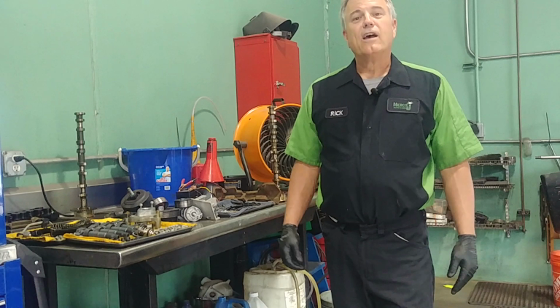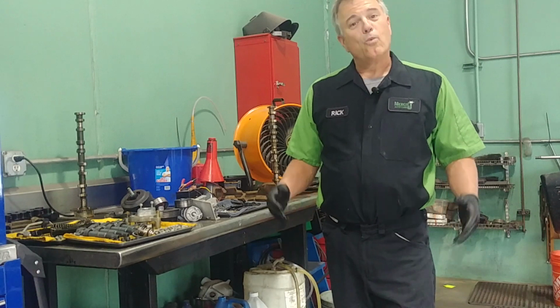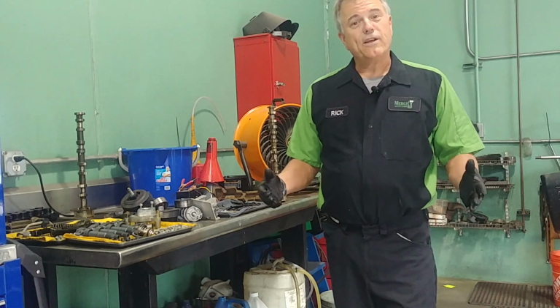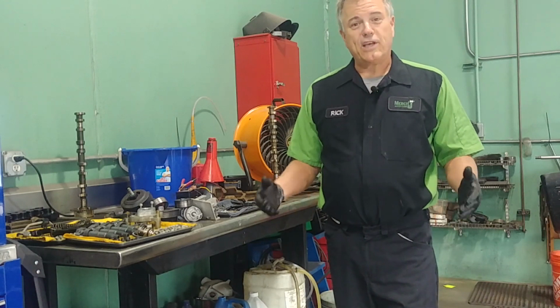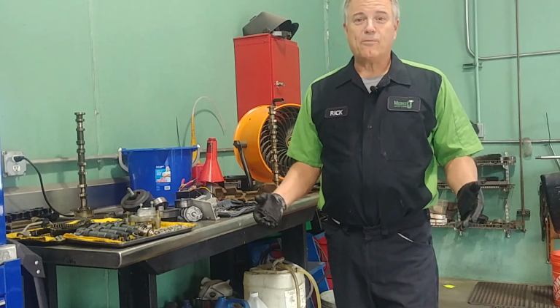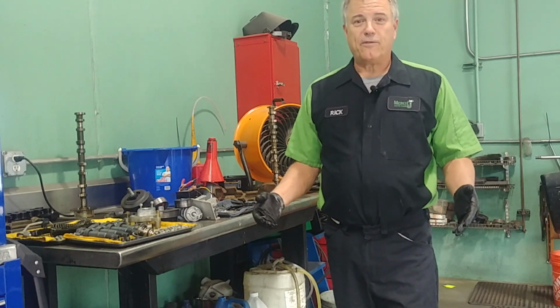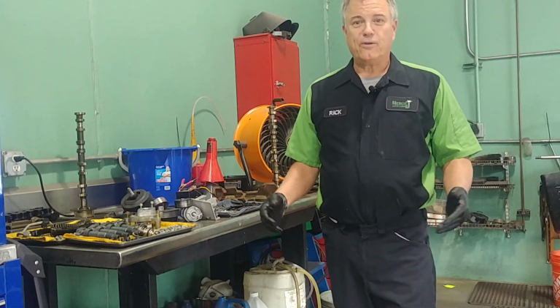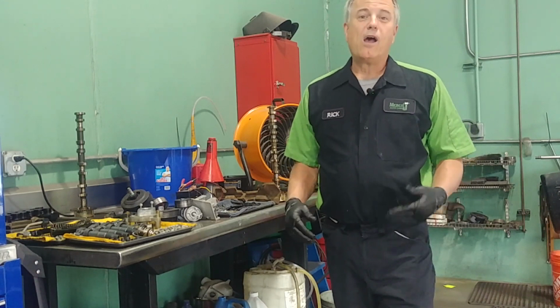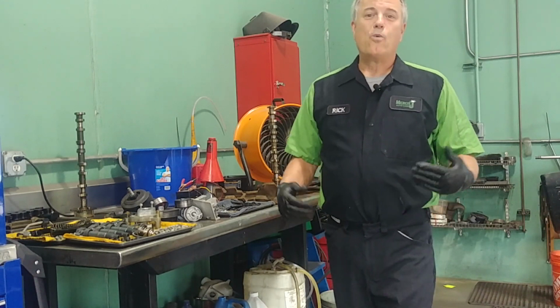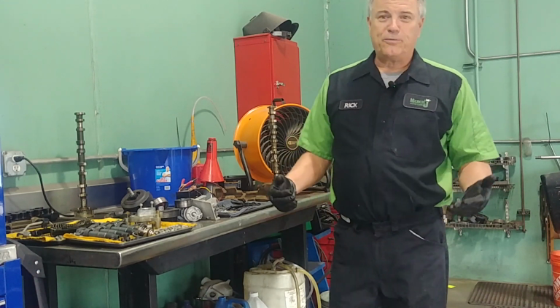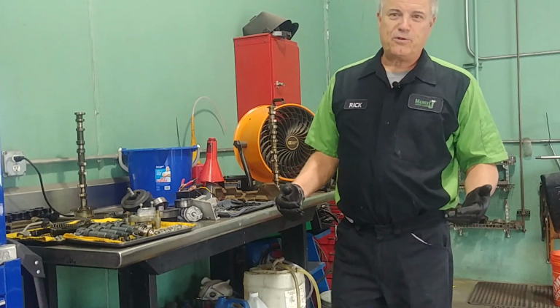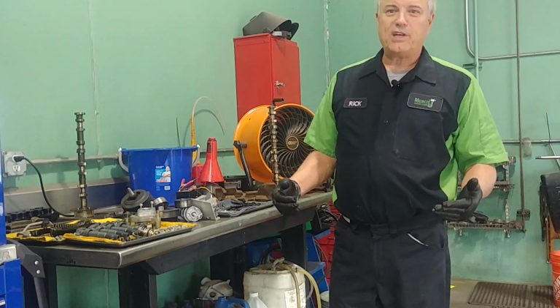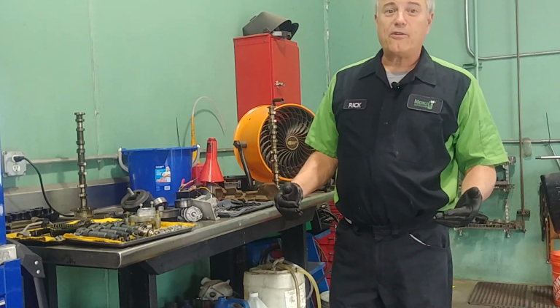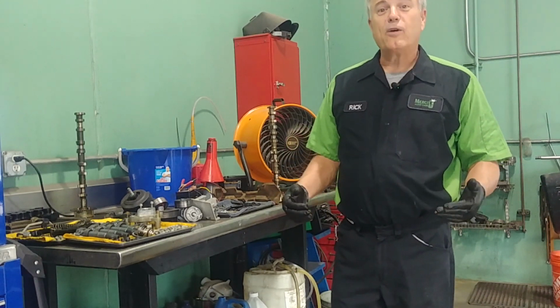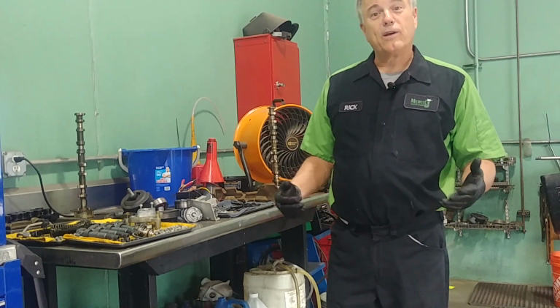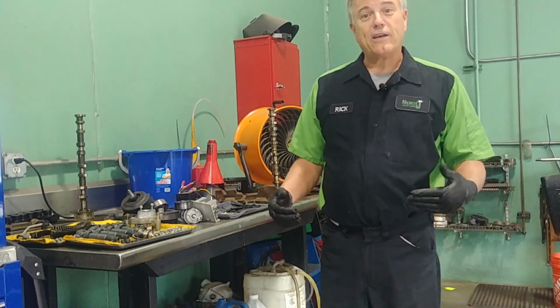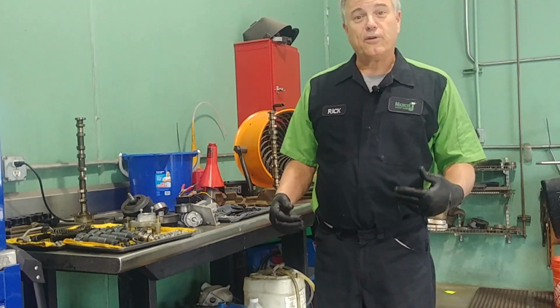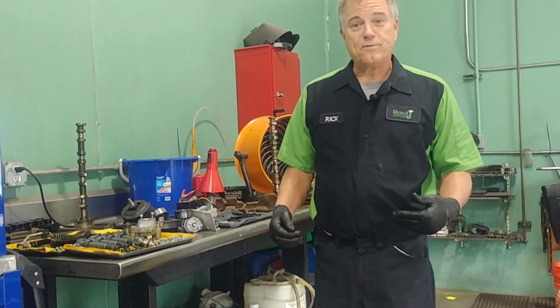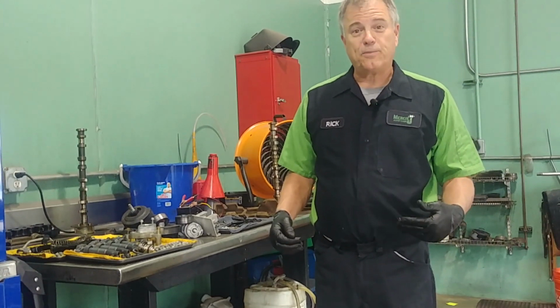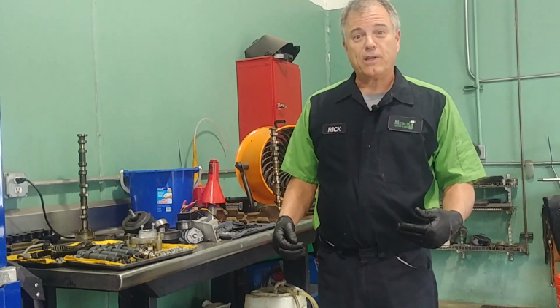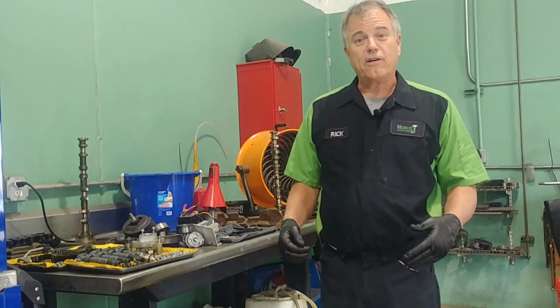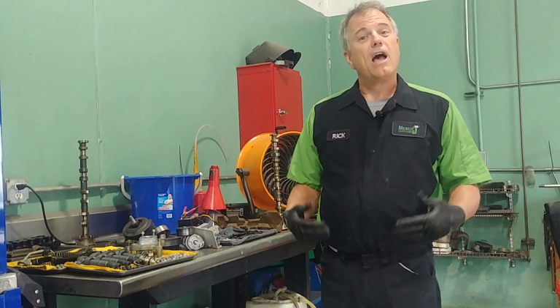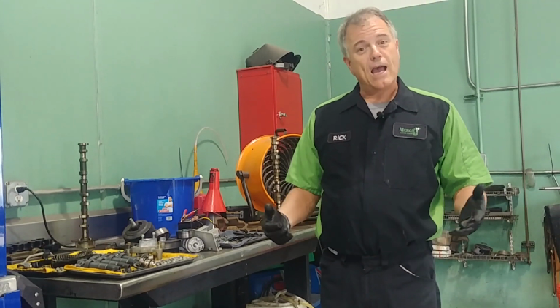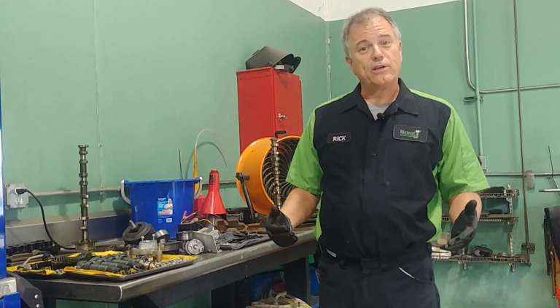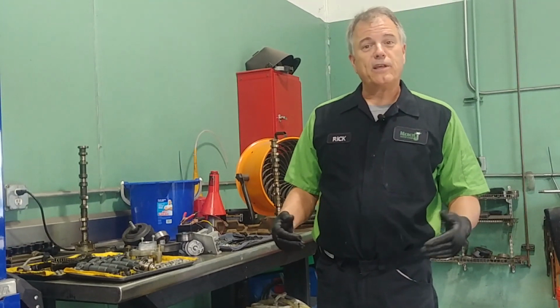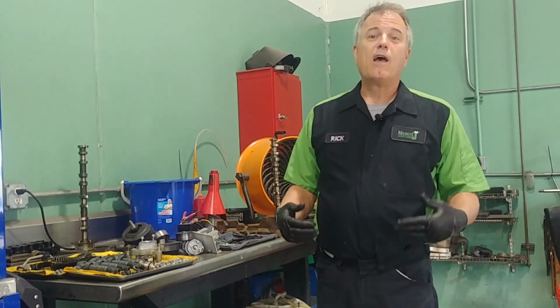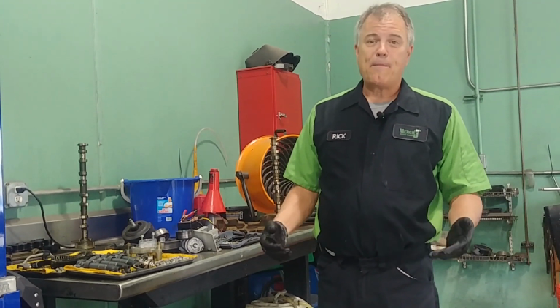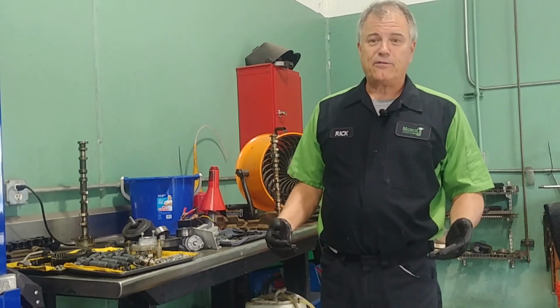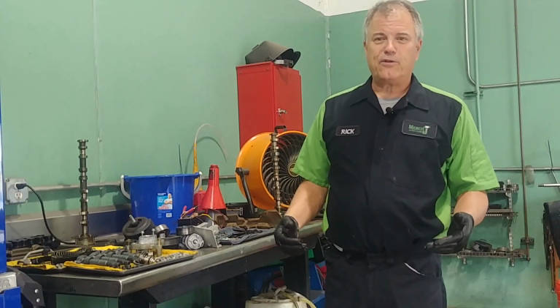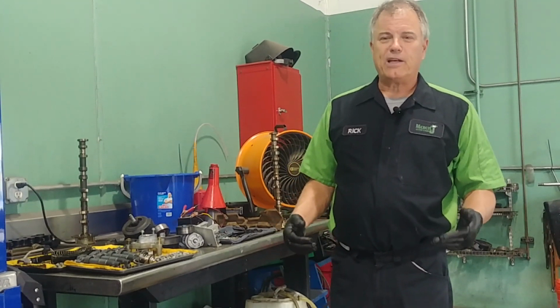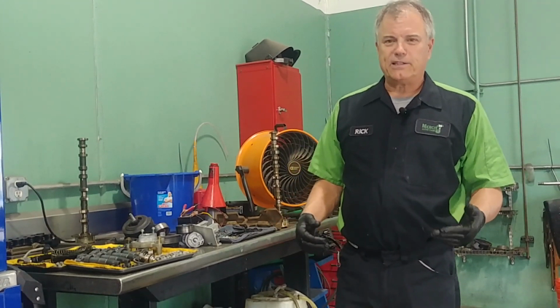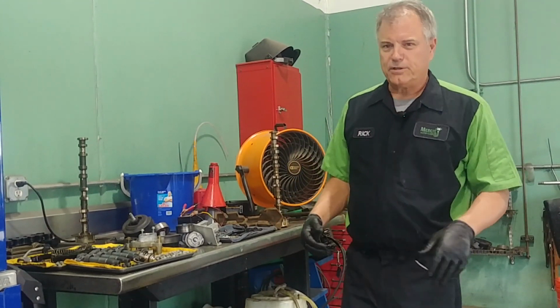What does a camshaft do? Welcome to Mercy J Auto Care, where compassion and craftsmanship come together. I'm Rick Smith, Master Certified Technician.